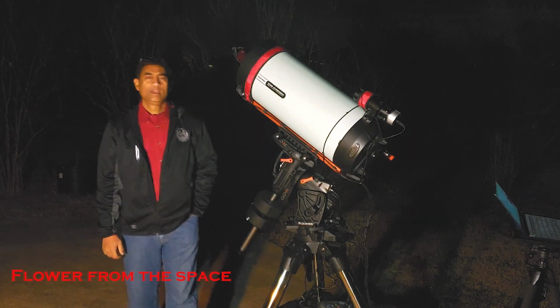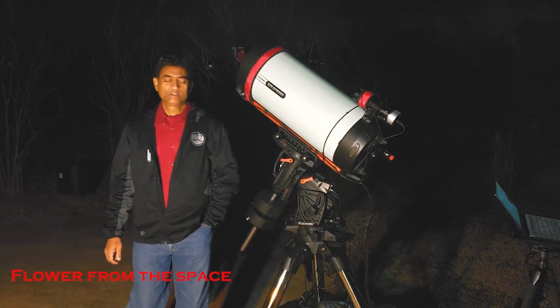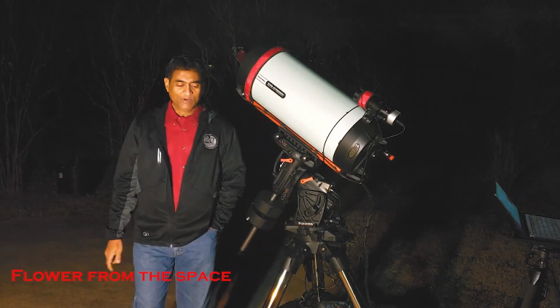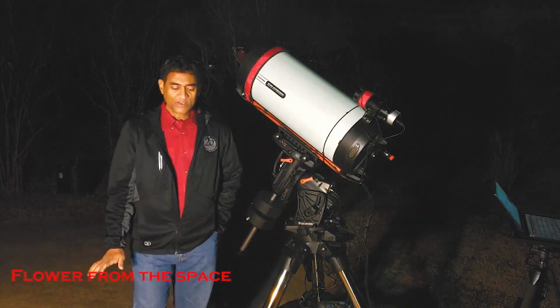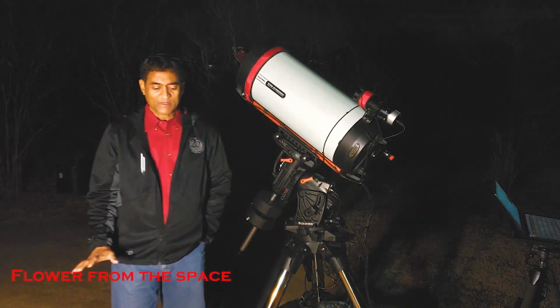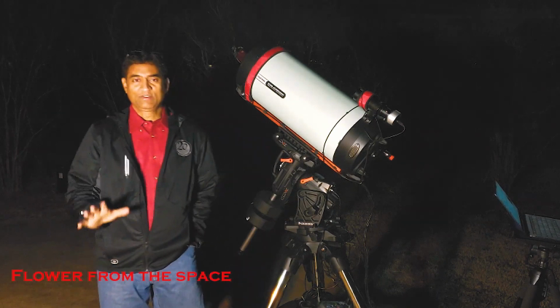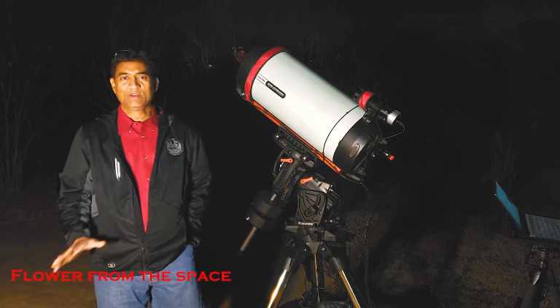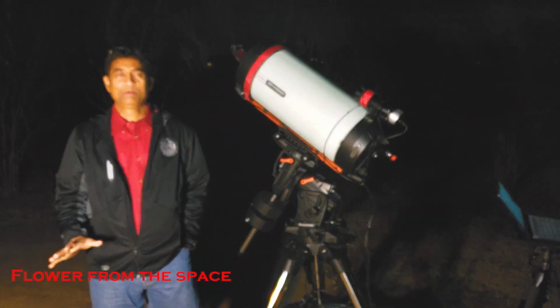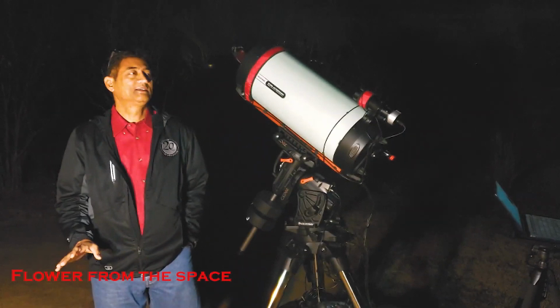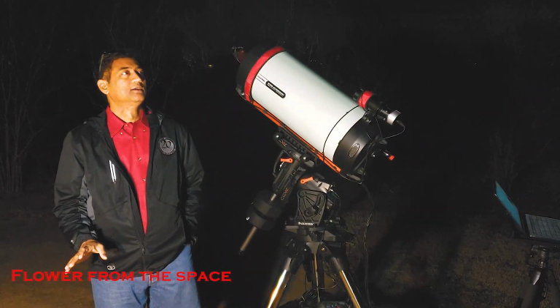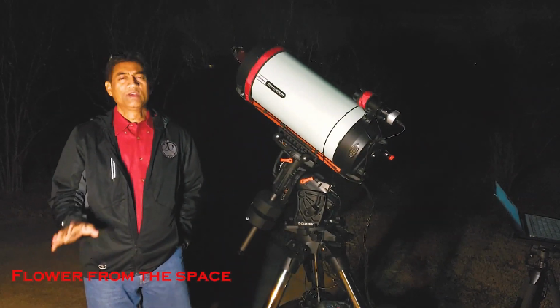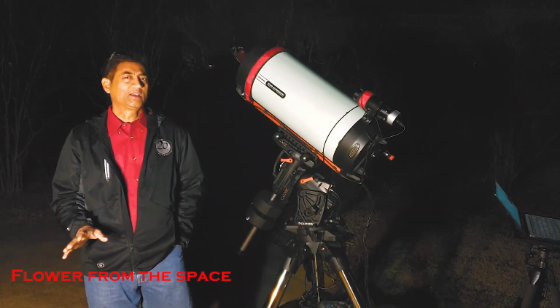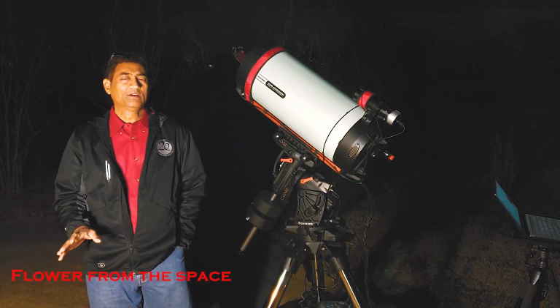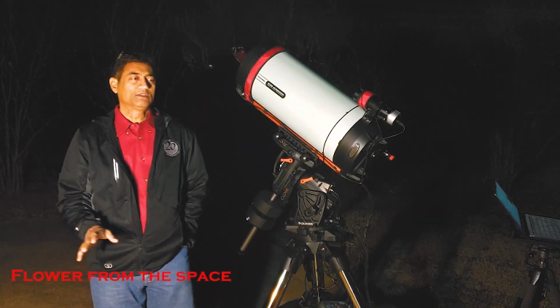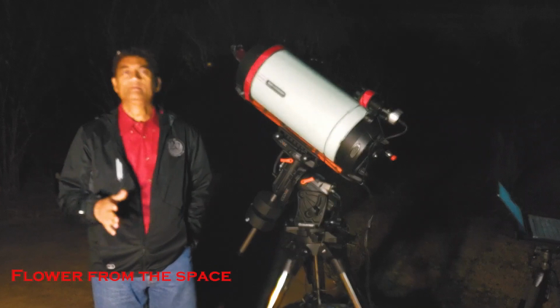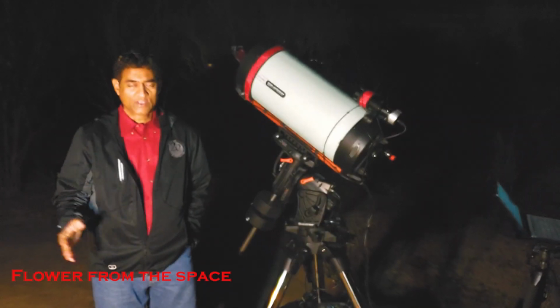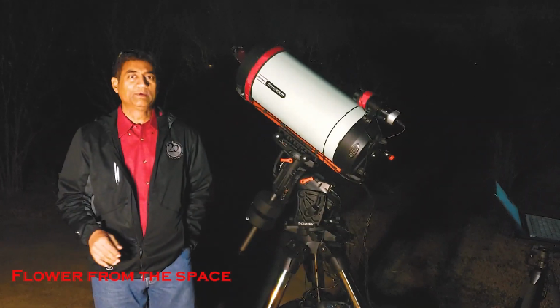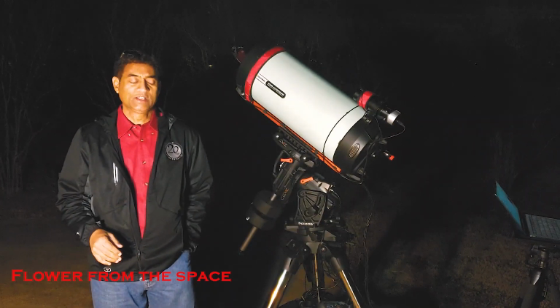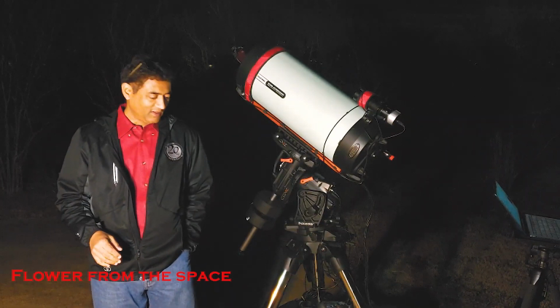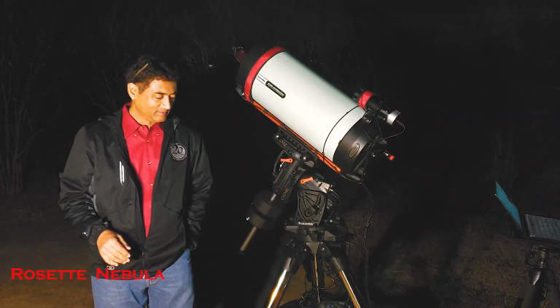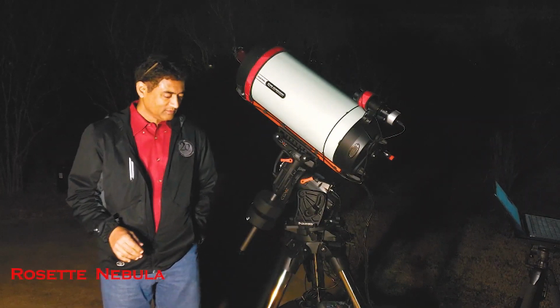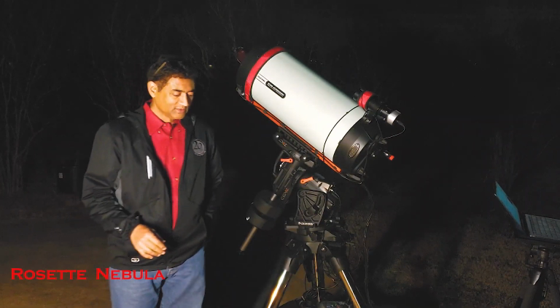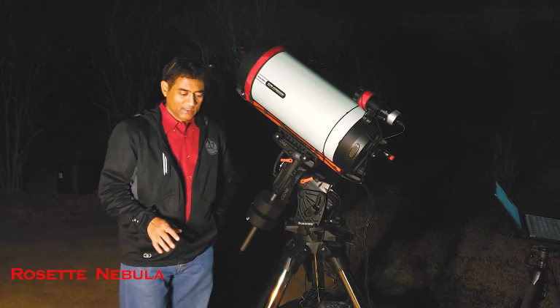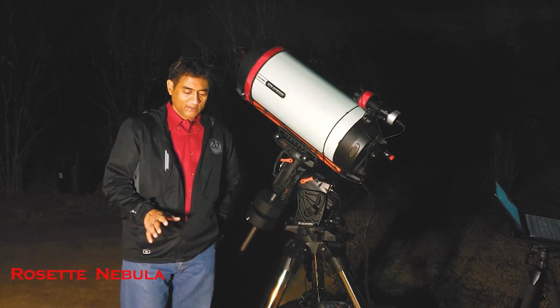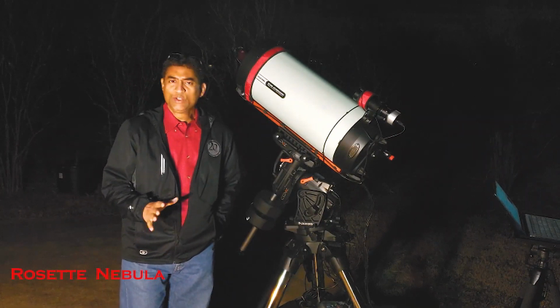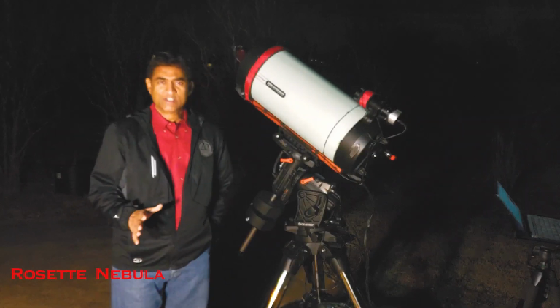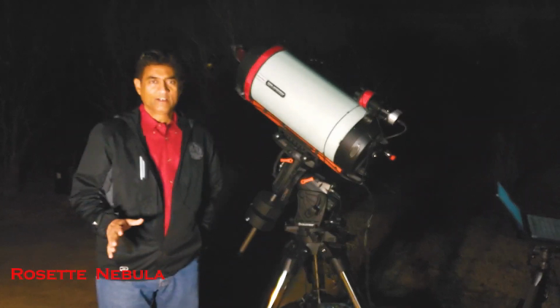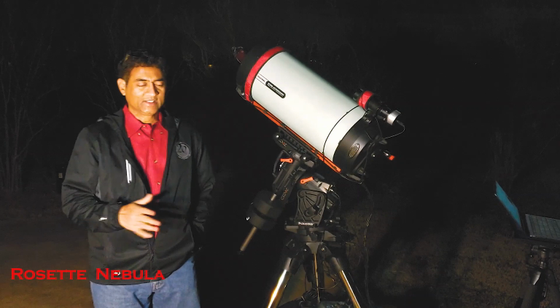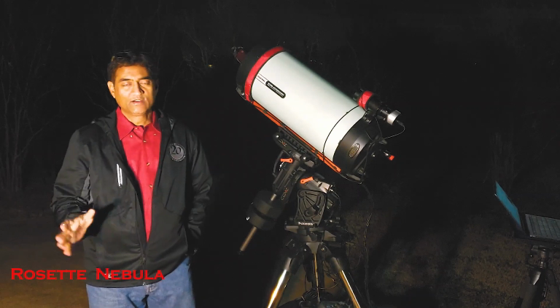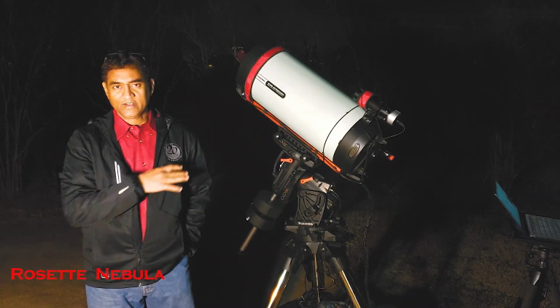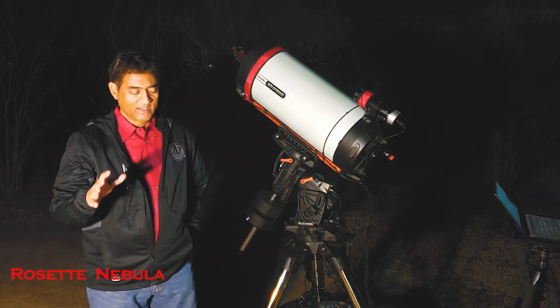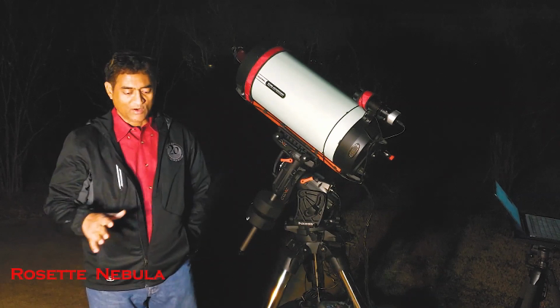Hey folks, I wanted to take a picture of a flower in space. We are talking about the Rosetta Nebula. It's huge, it's giant, it's like 130 light years across.